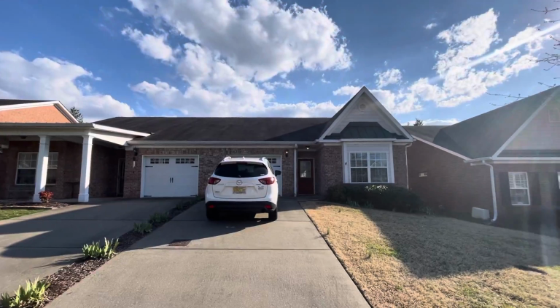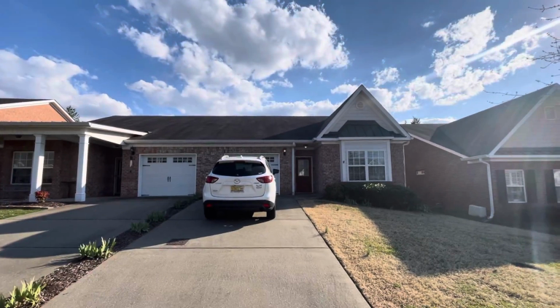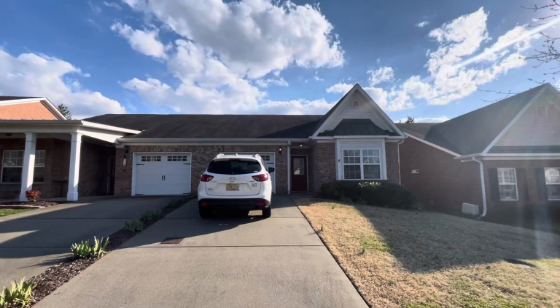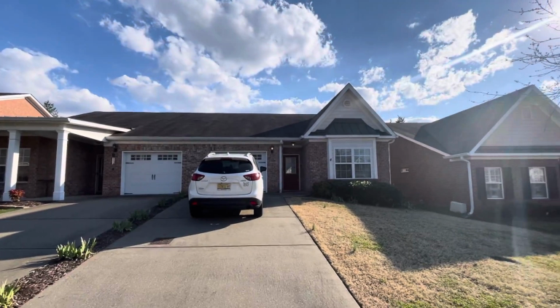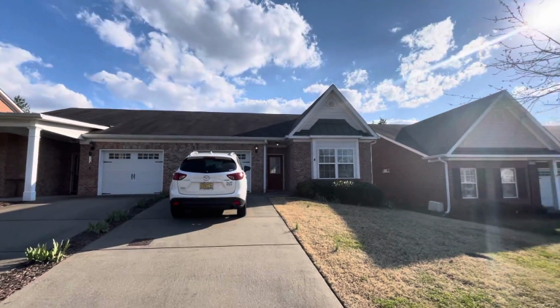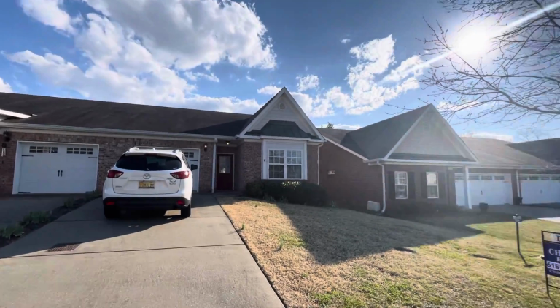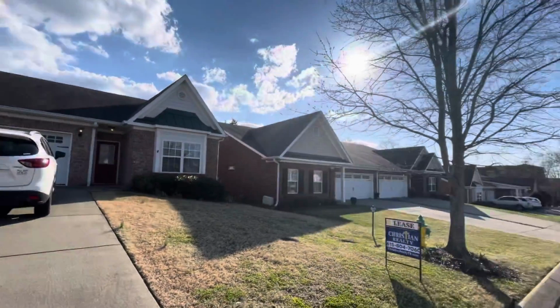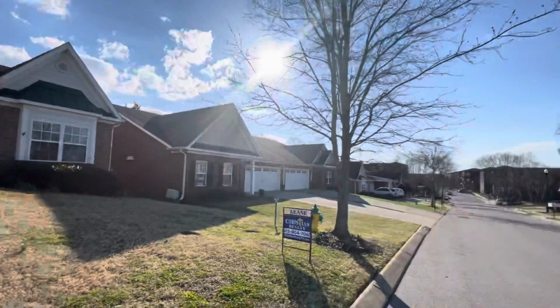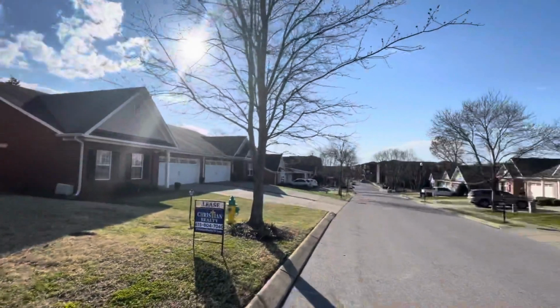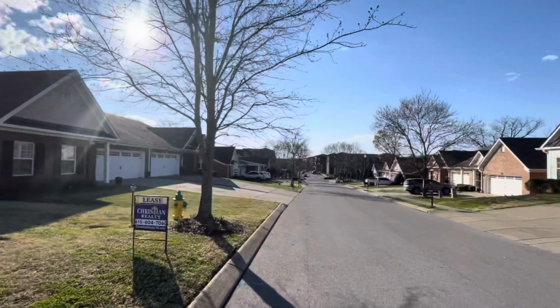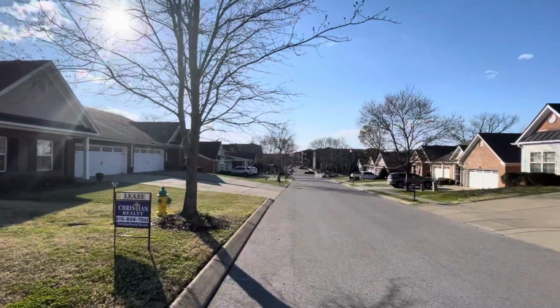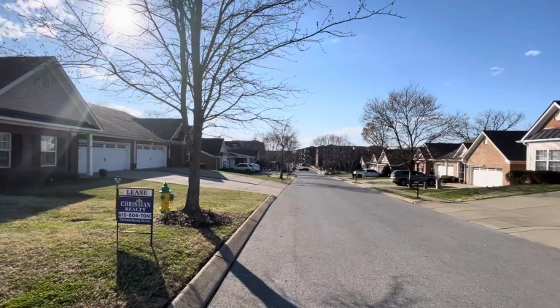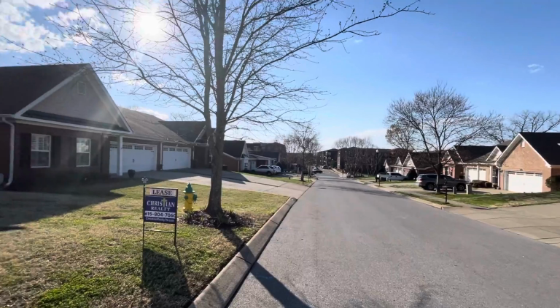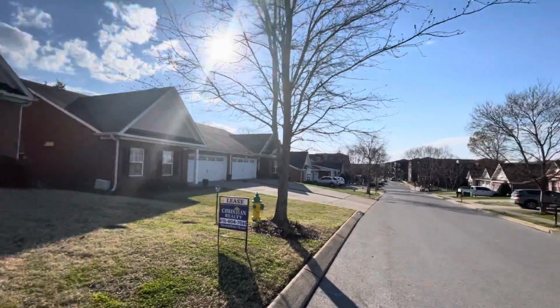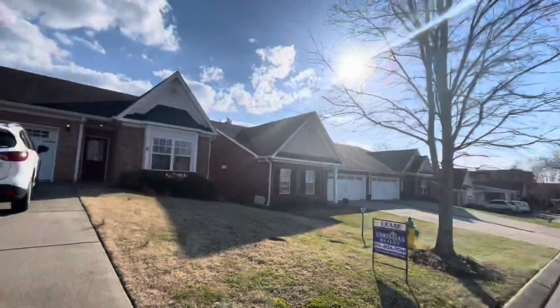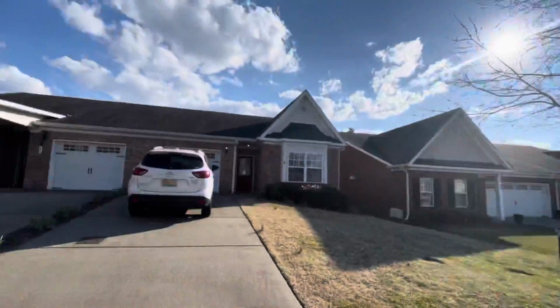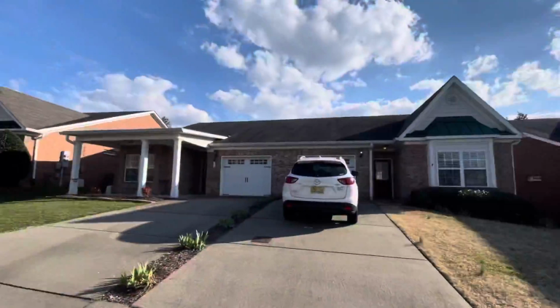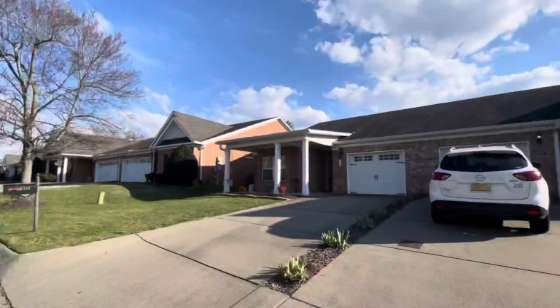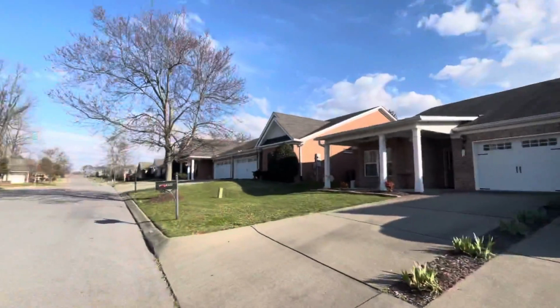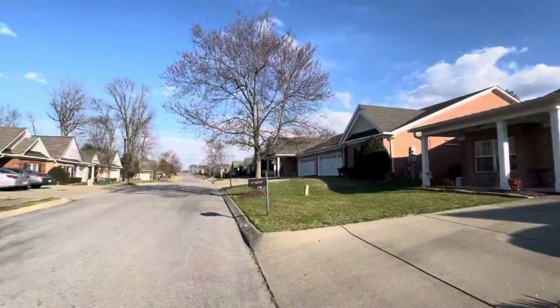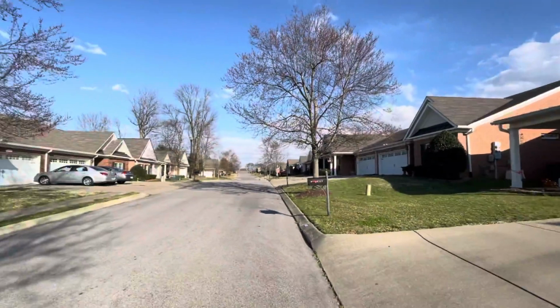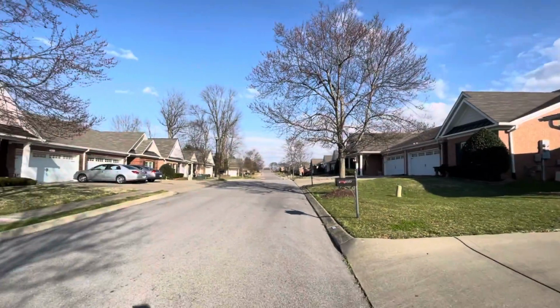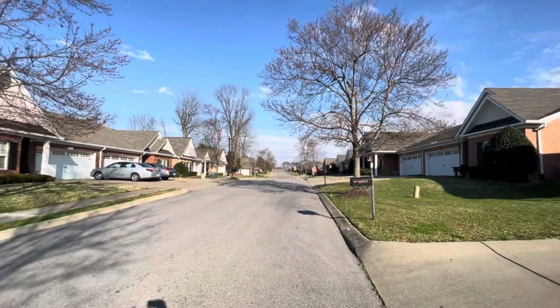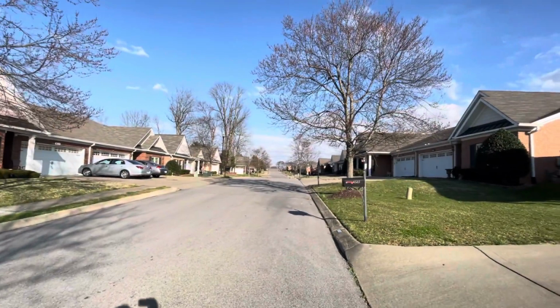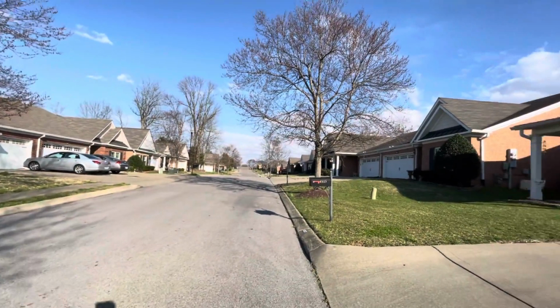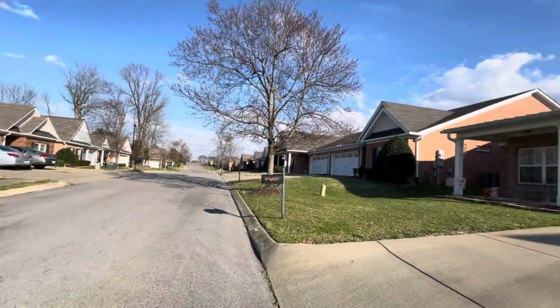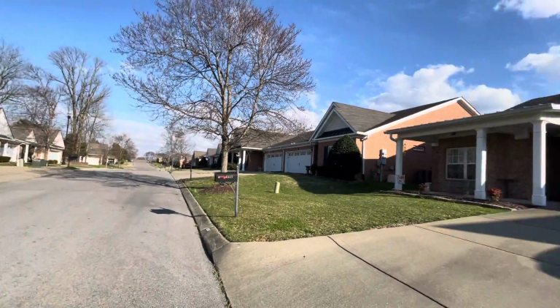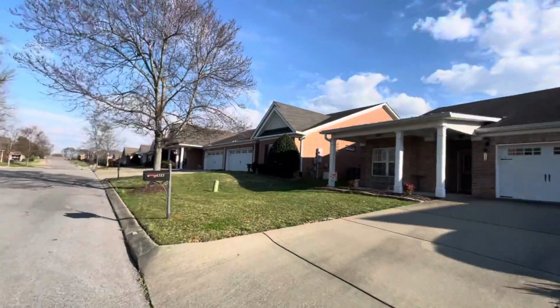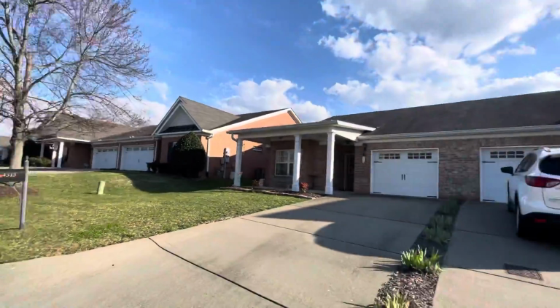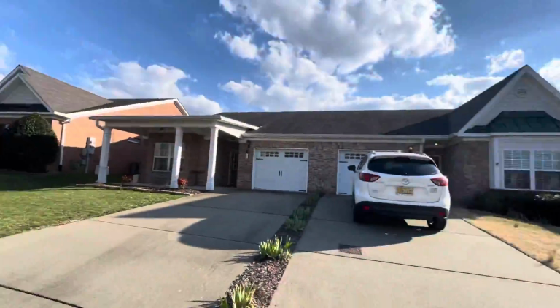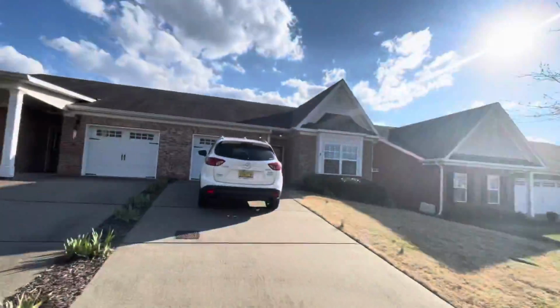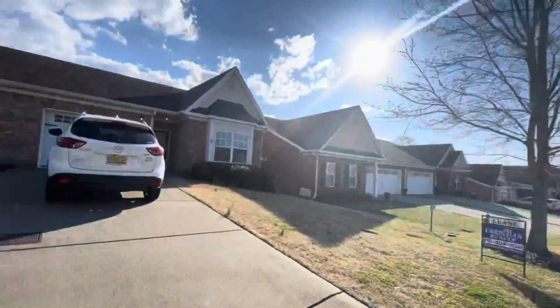All right, we're here now — 4515 Boxcroft. It's the neighborhood here, looks pretty nice. Definitely a retirement area, 55 or older.